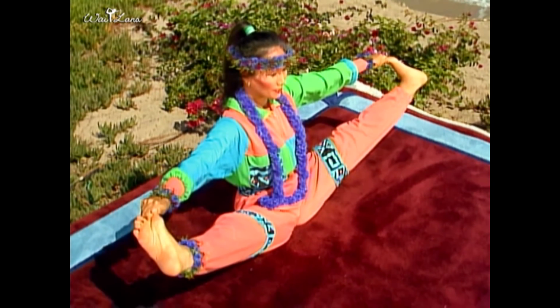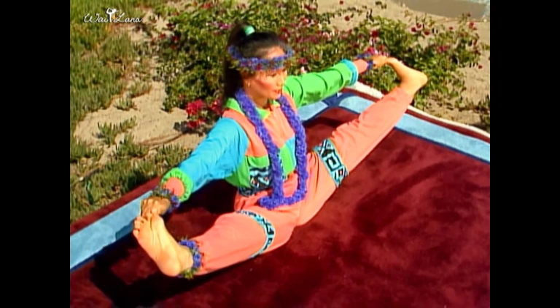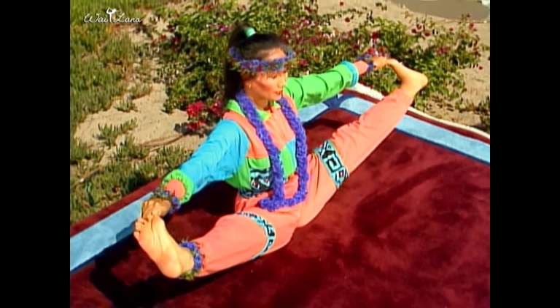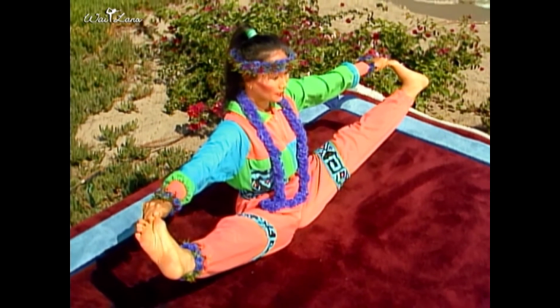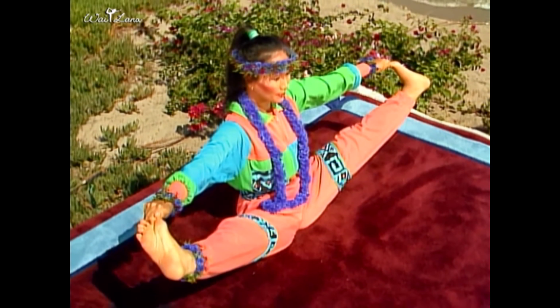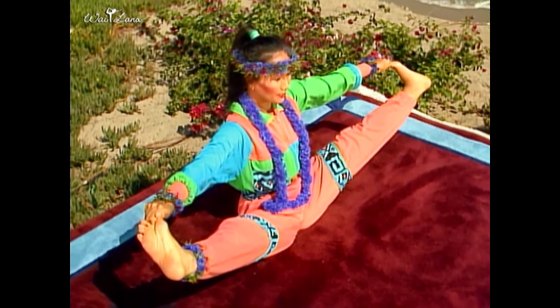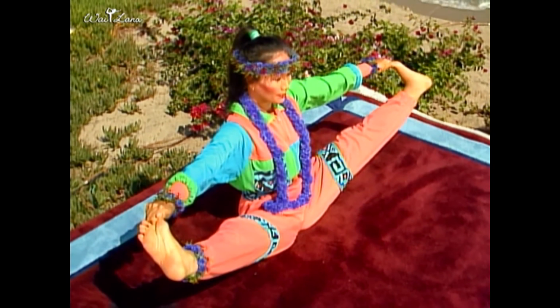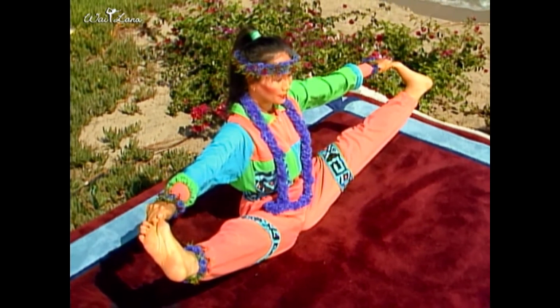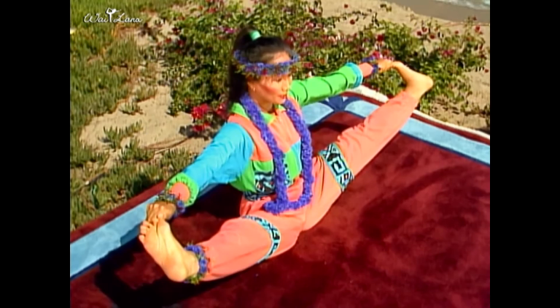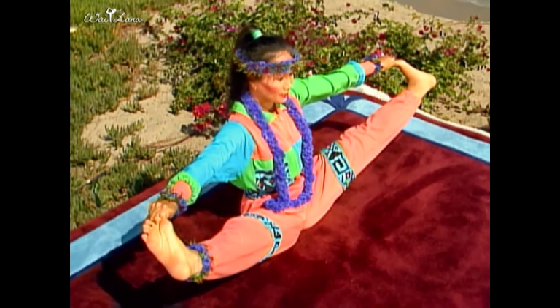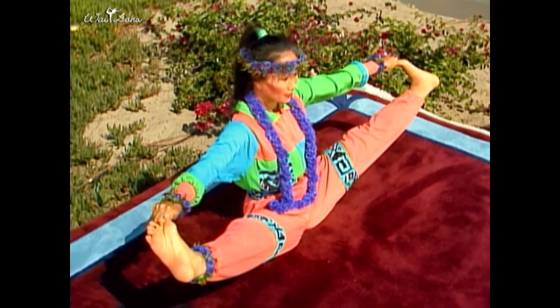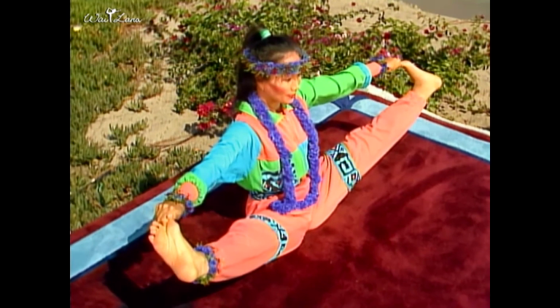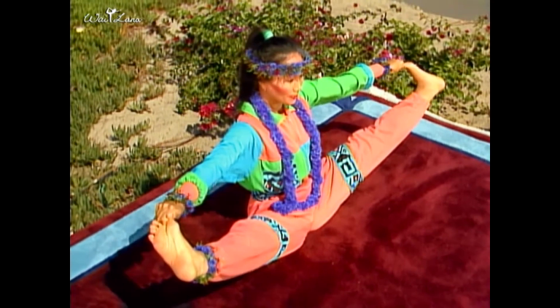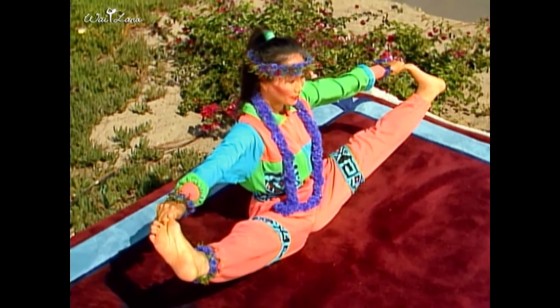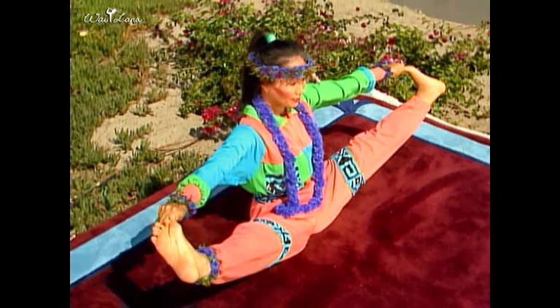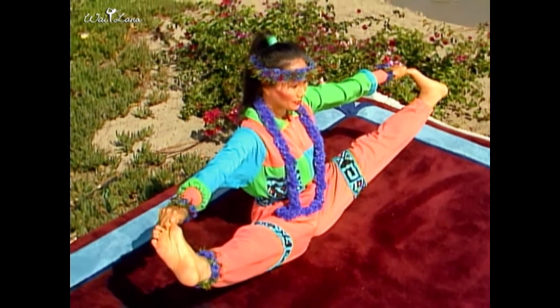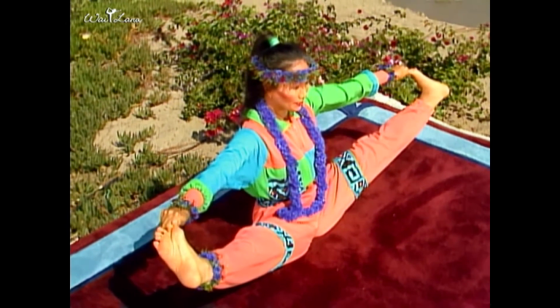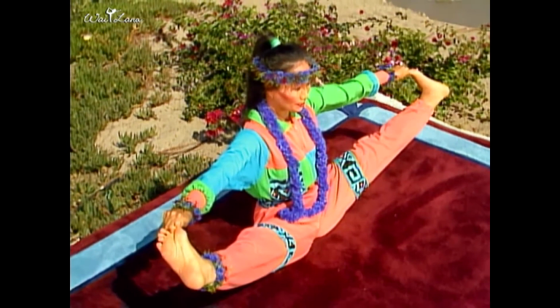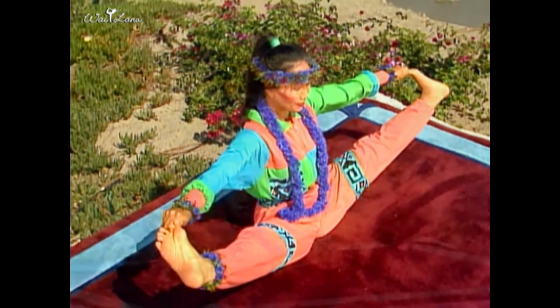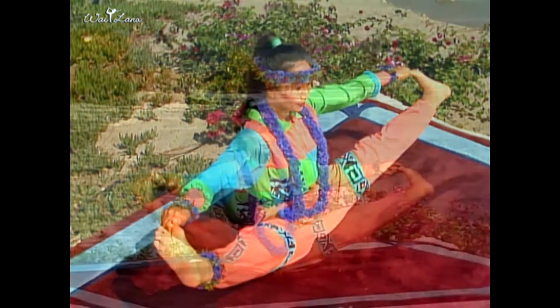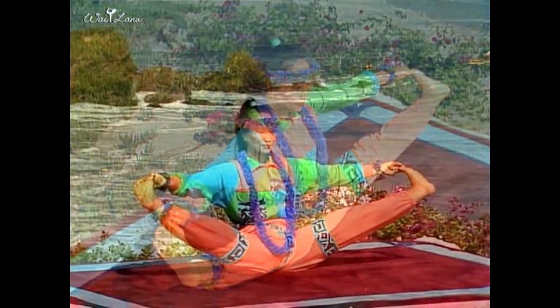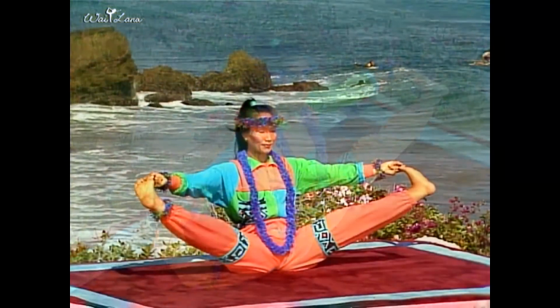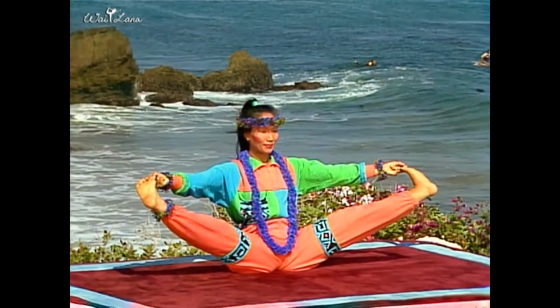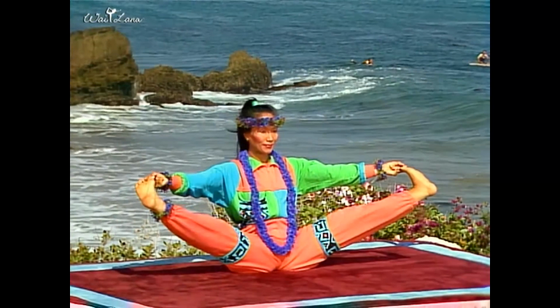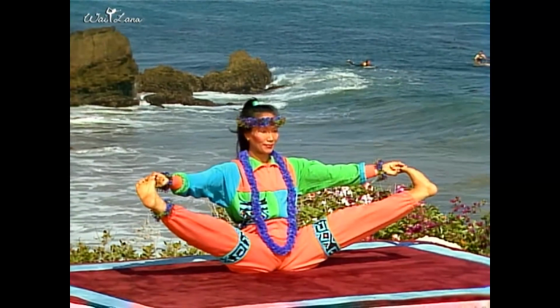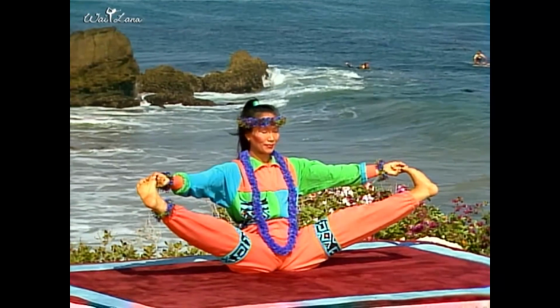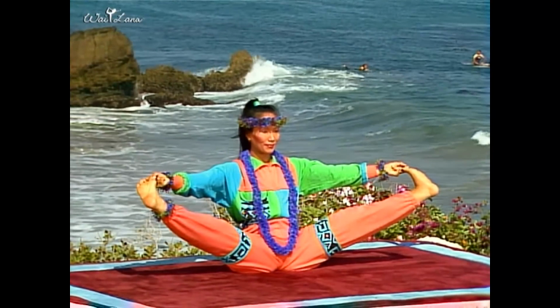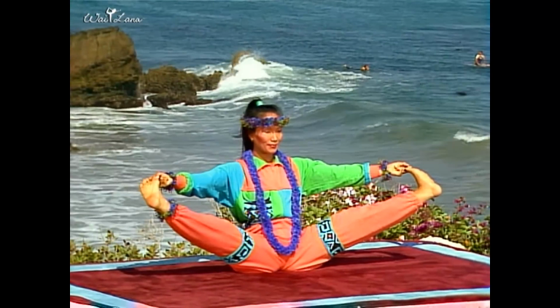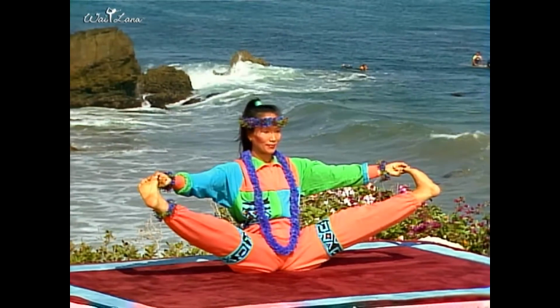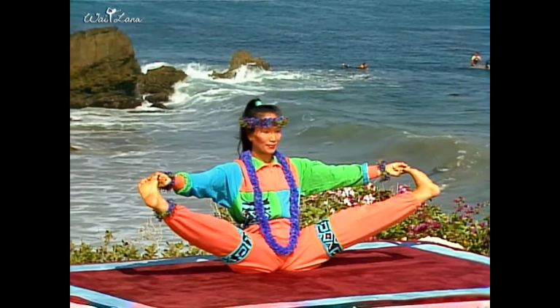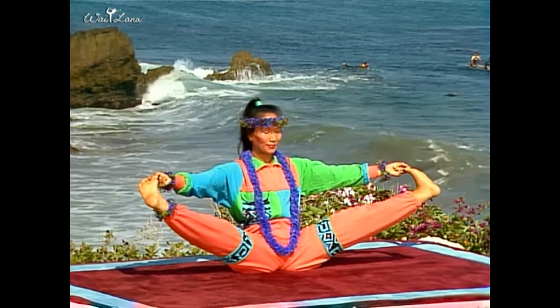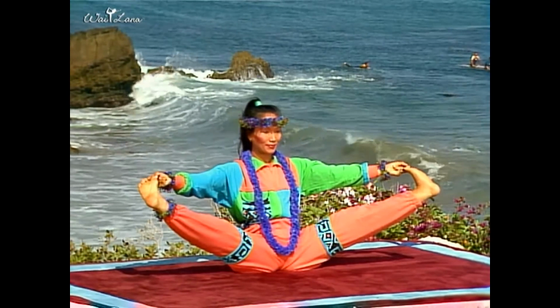This pose loosens the hips and groin while stretching the legs and strengthening the back. It also tones the abdominal organs and helps them function properly.